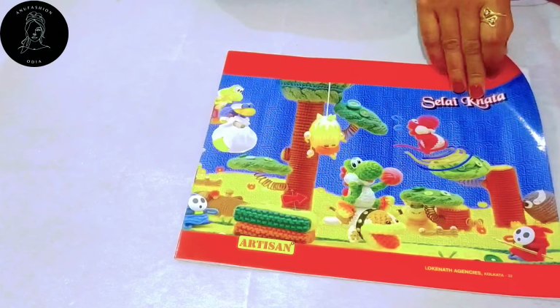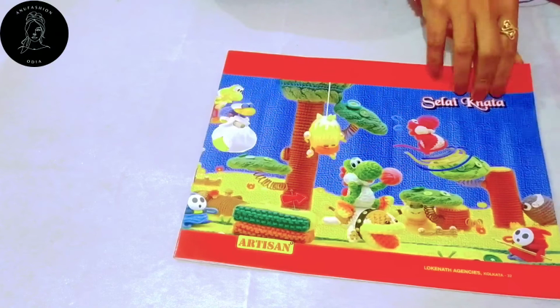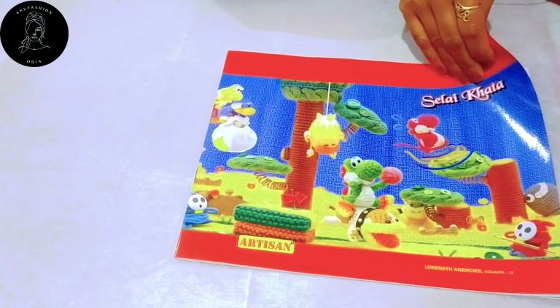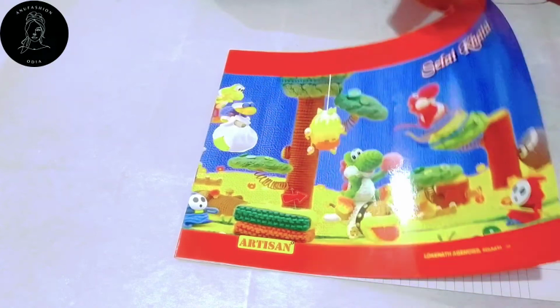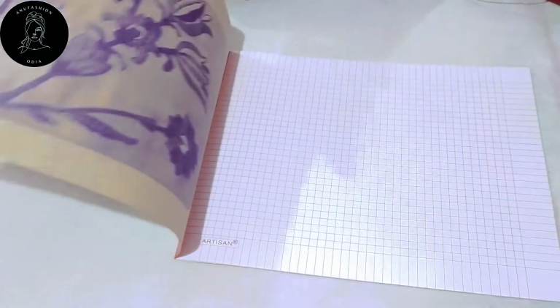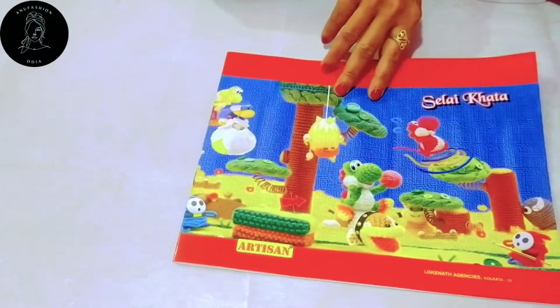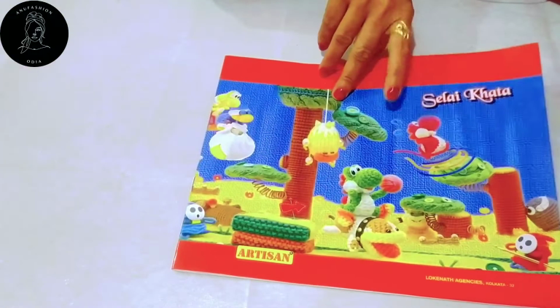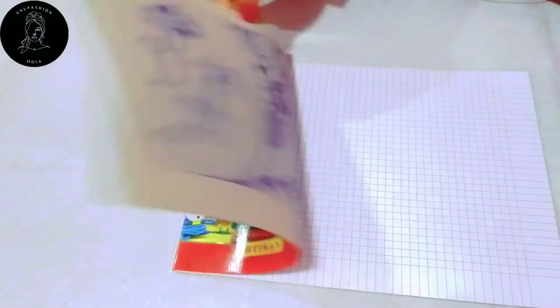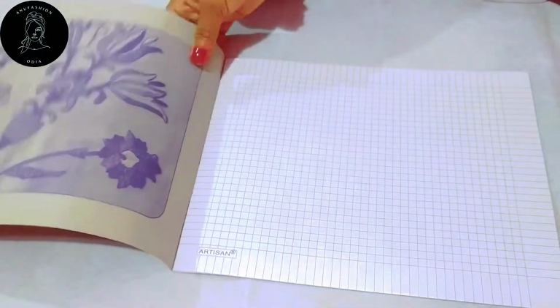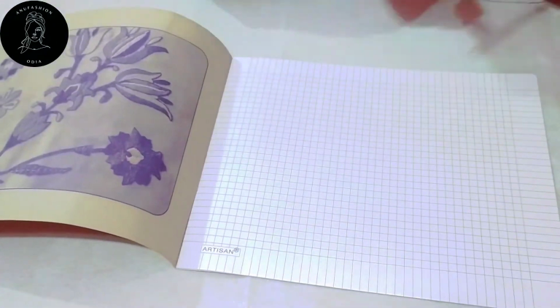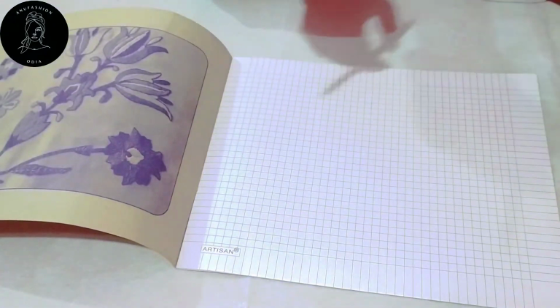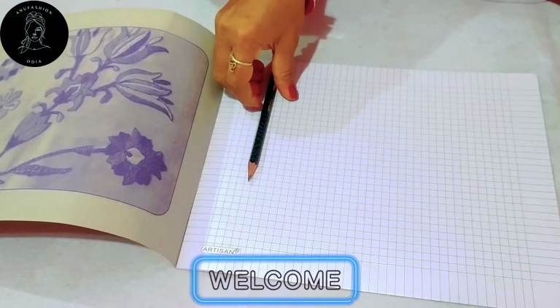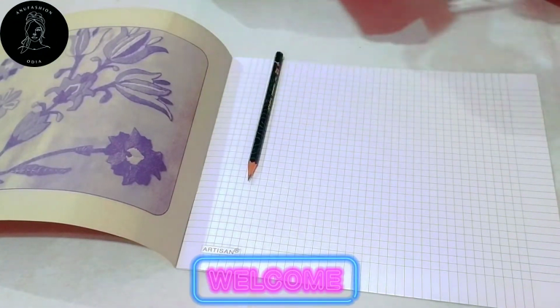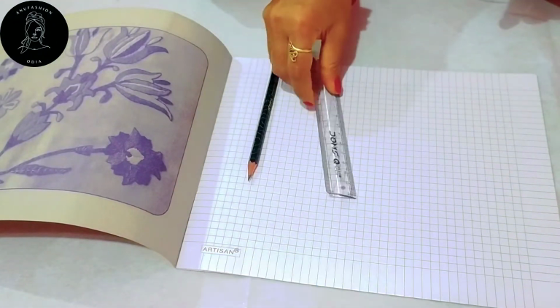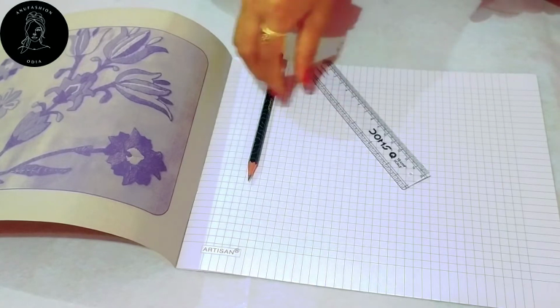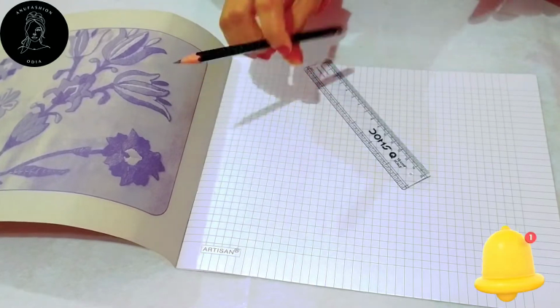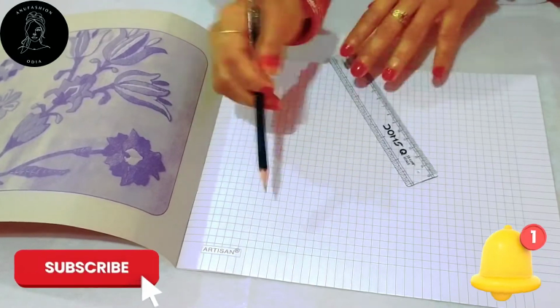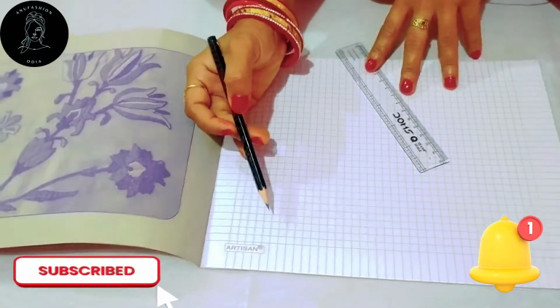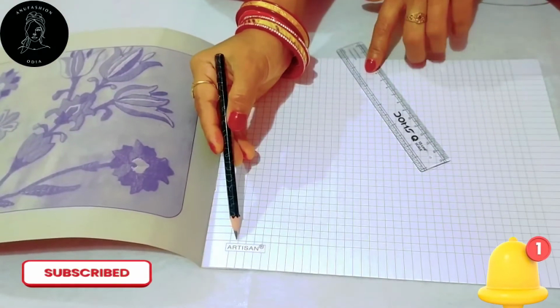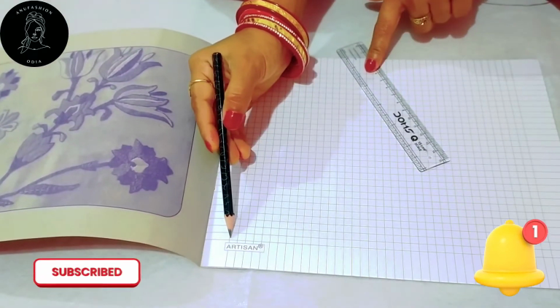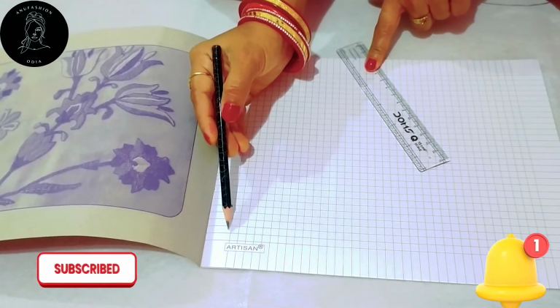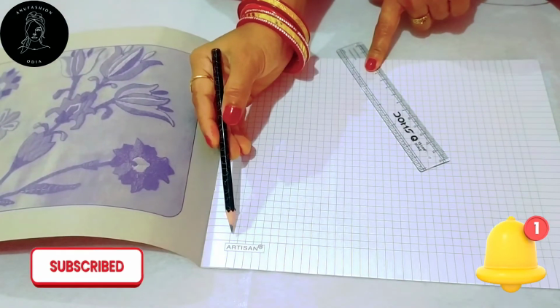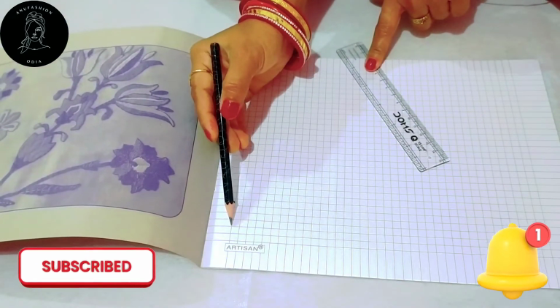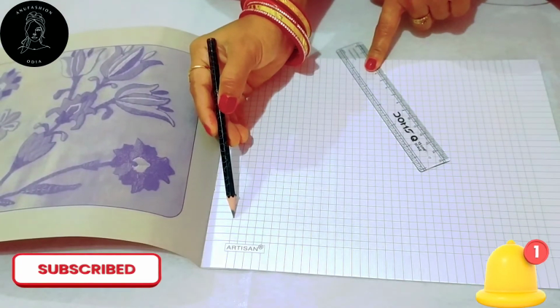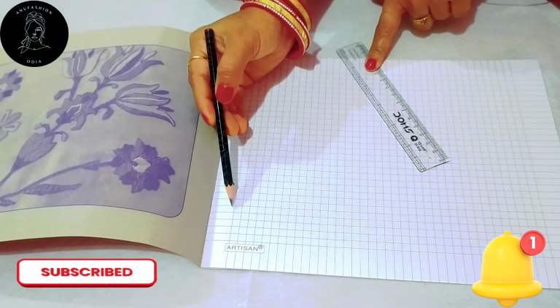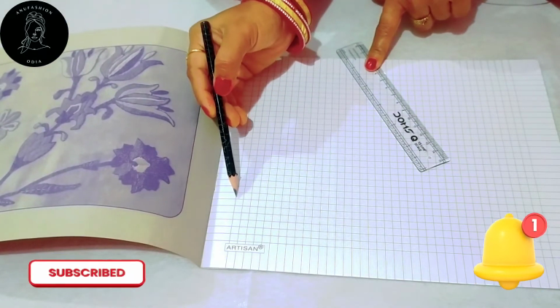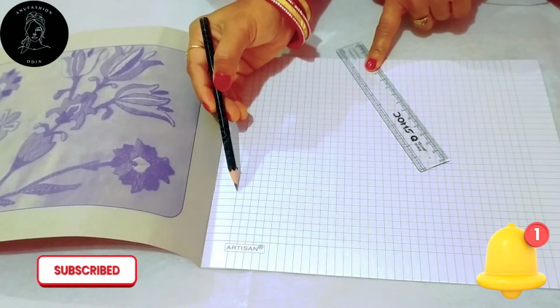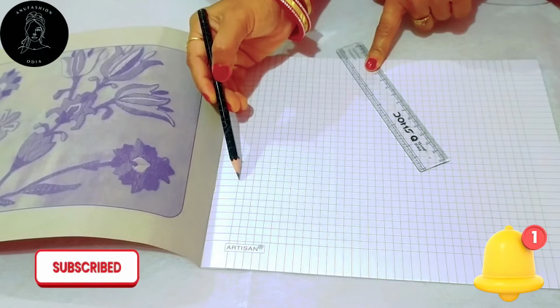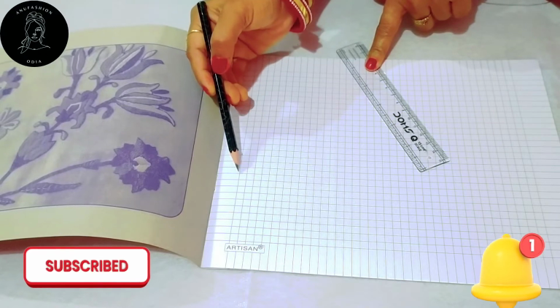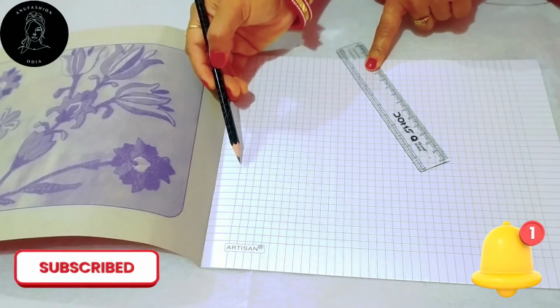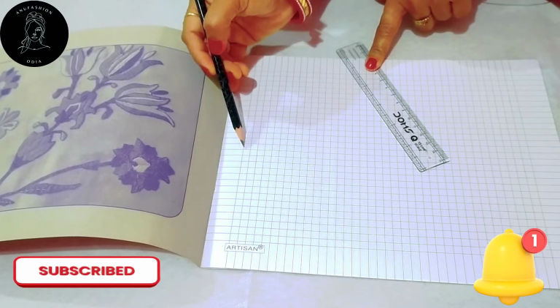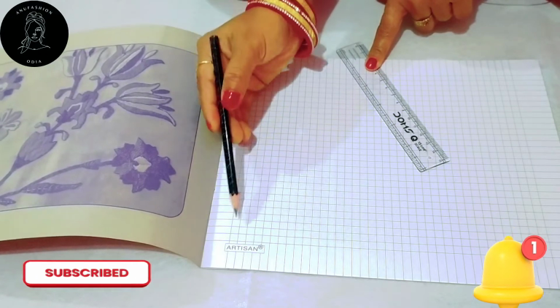Hi friends, welcome to my channel. I just wanted to show which of my videos is right. Let's get a look at how many notebooks I have used and the type of box I have used.